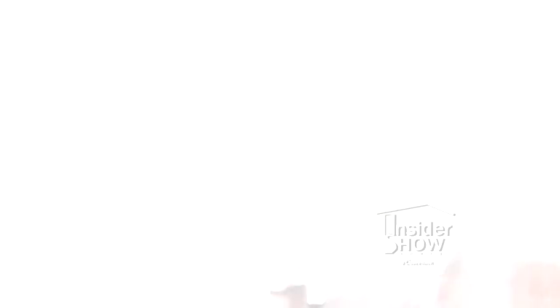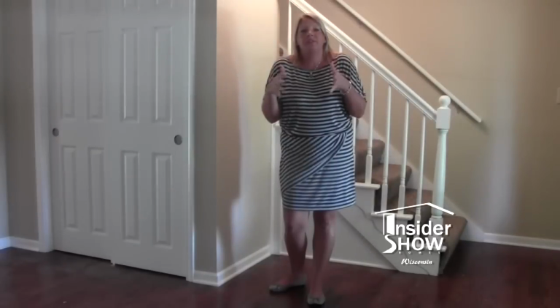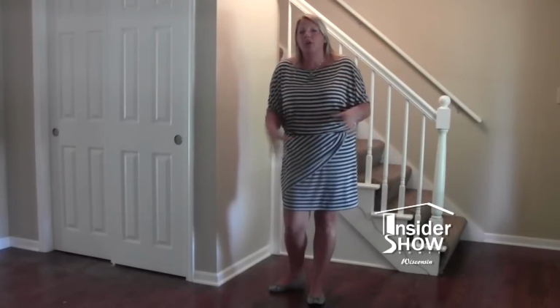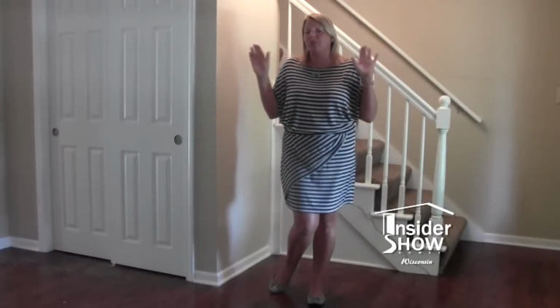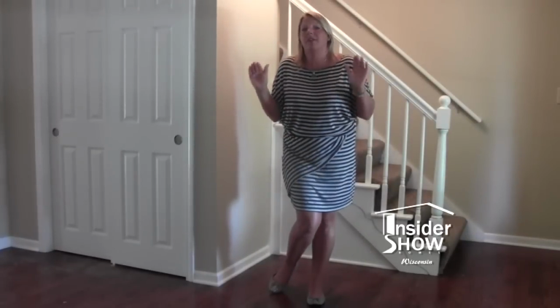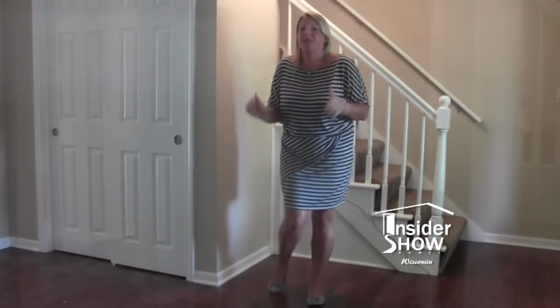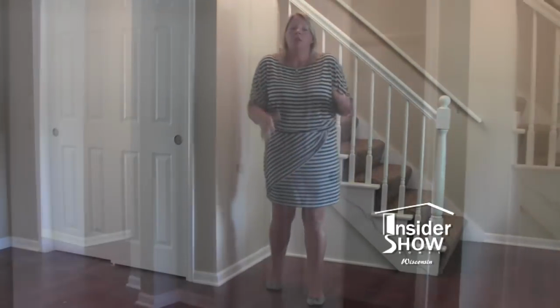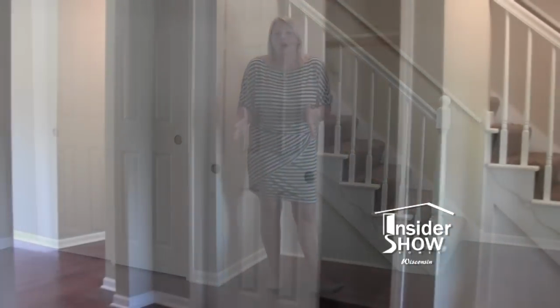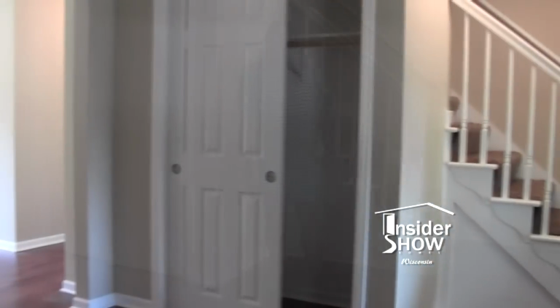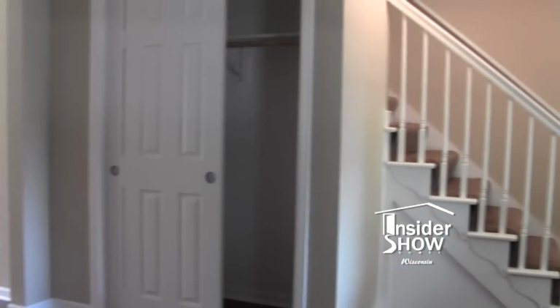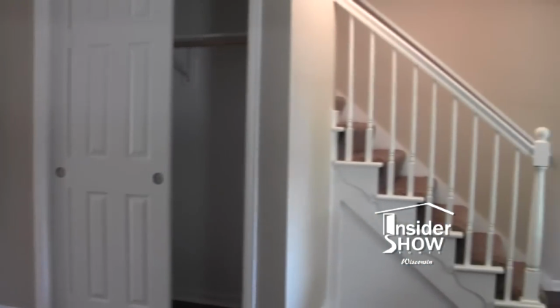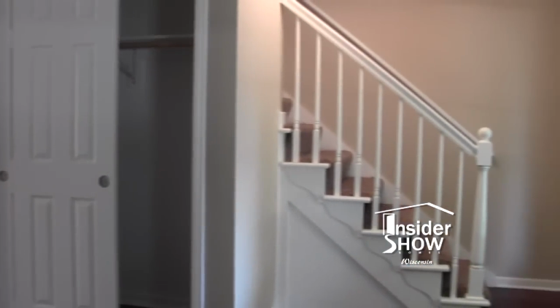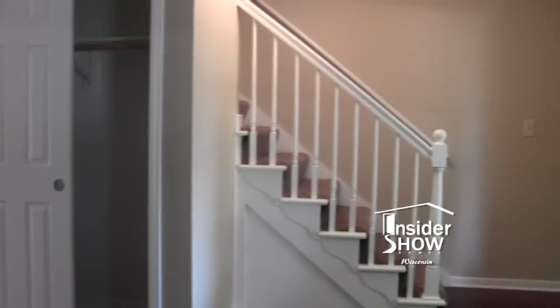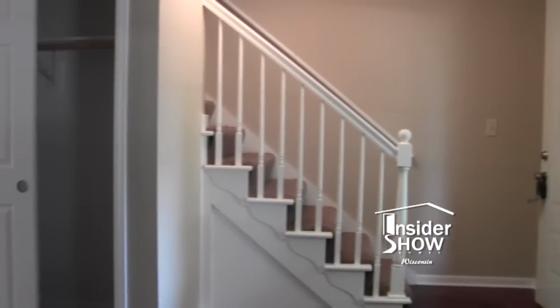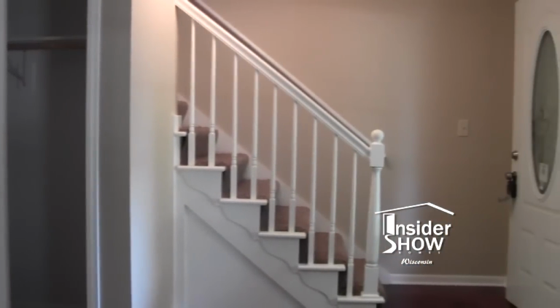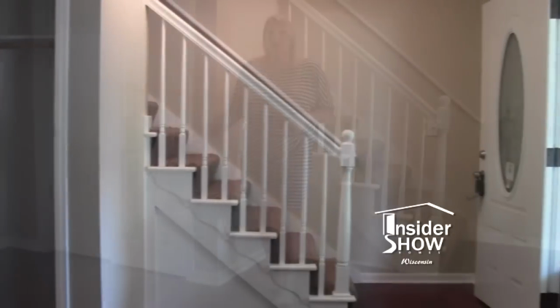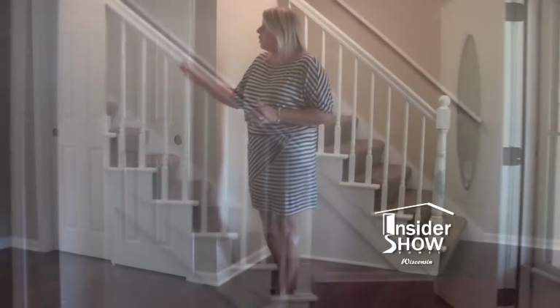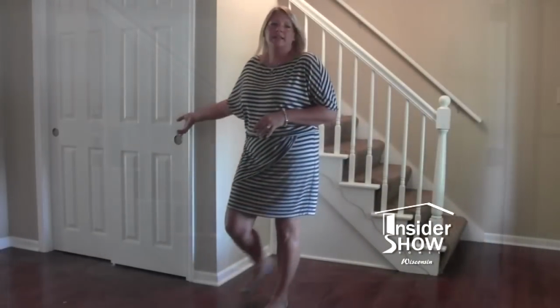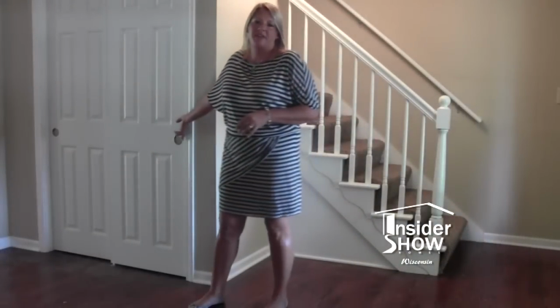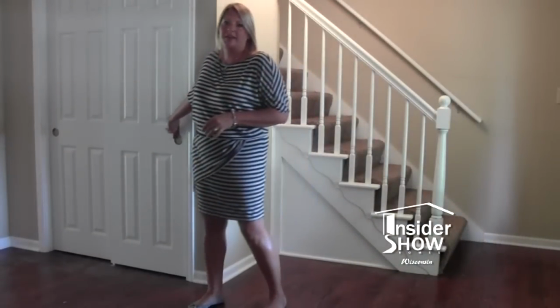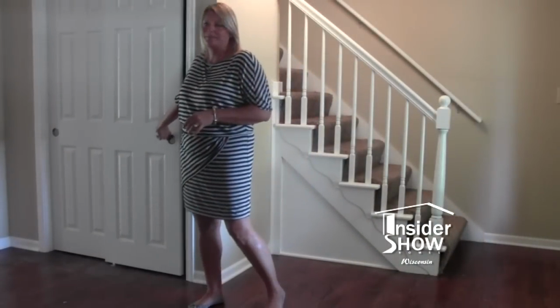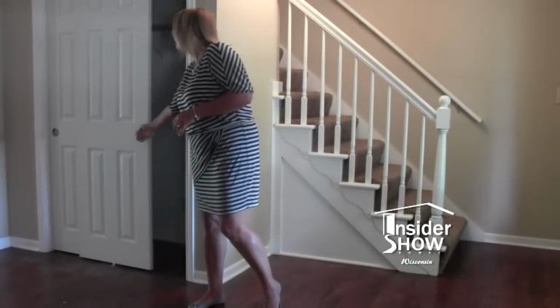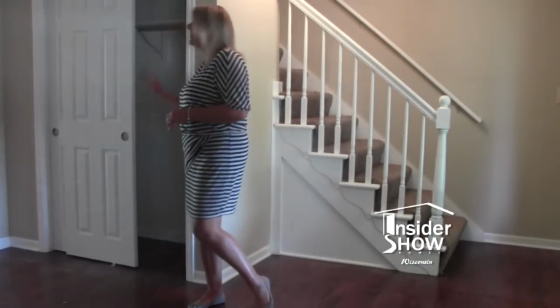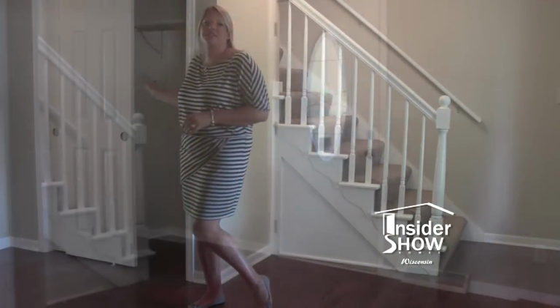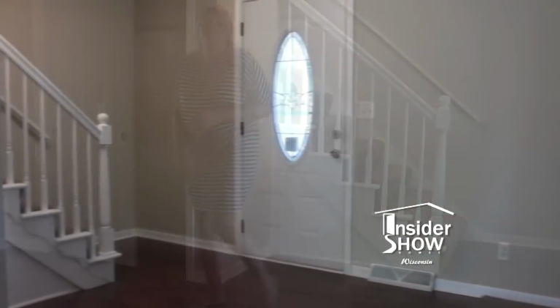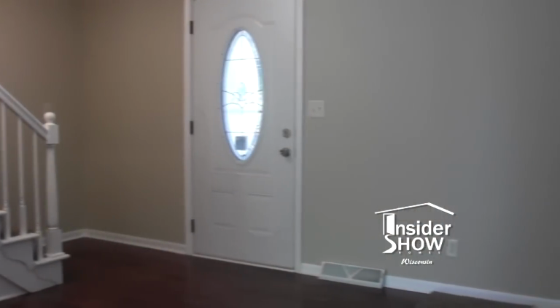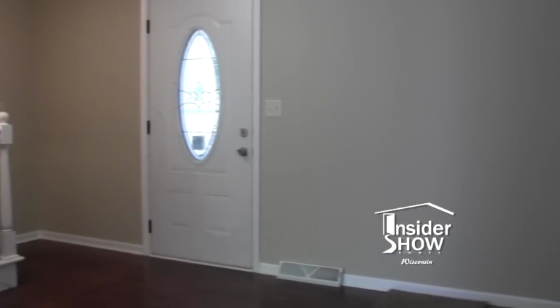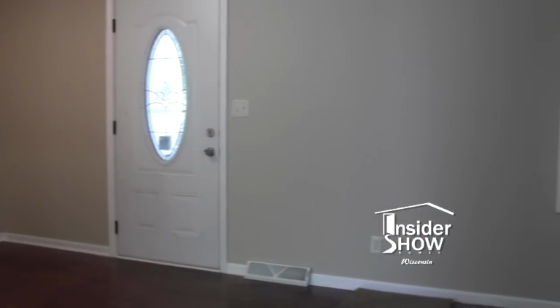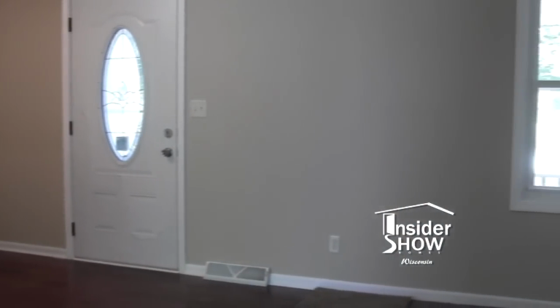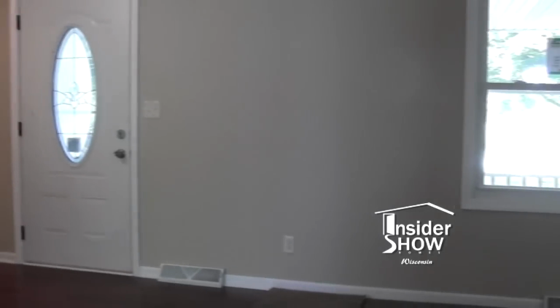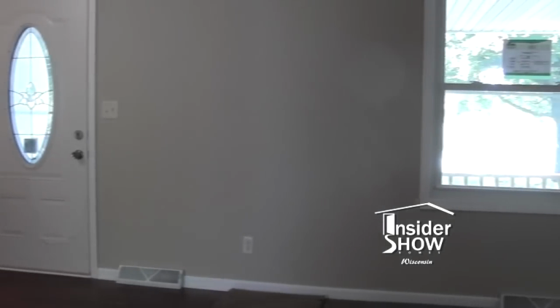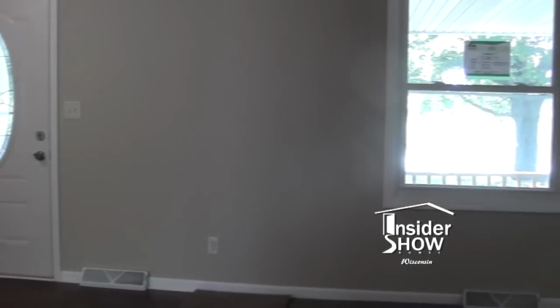Once you enter into the home, we do have our nice foyer. We have our hardwood floors, our nice staircase leading up to the four bedrooms, a cool closet — five foot — lots of space for all your coats, guest coats, whatever you may have.